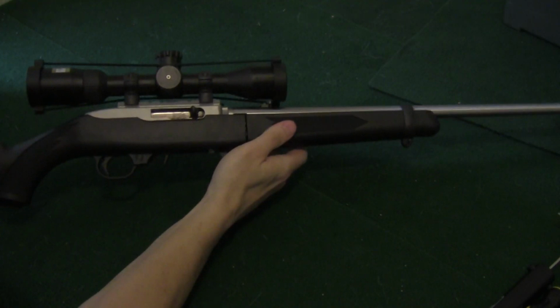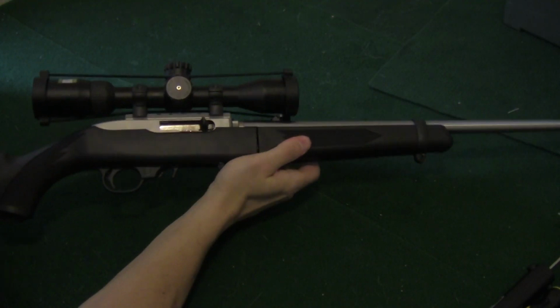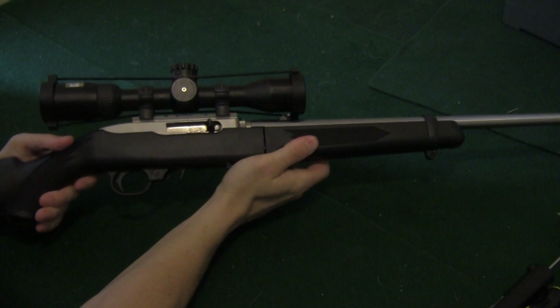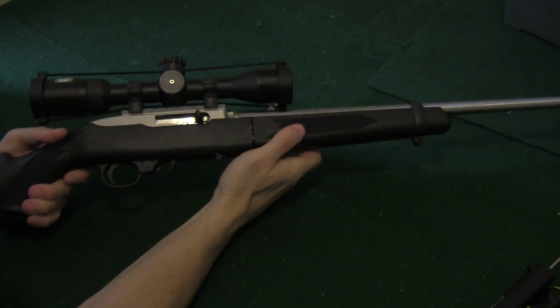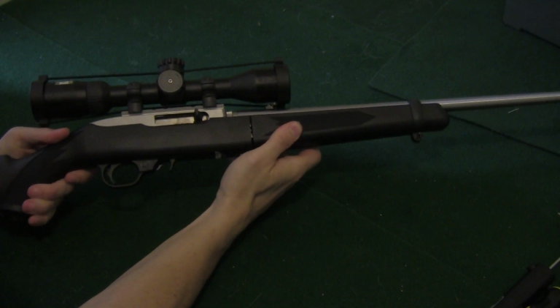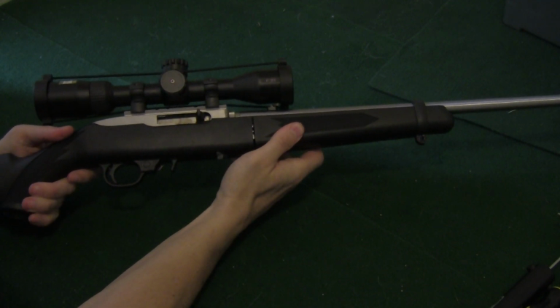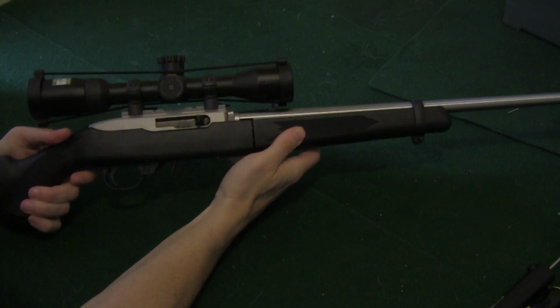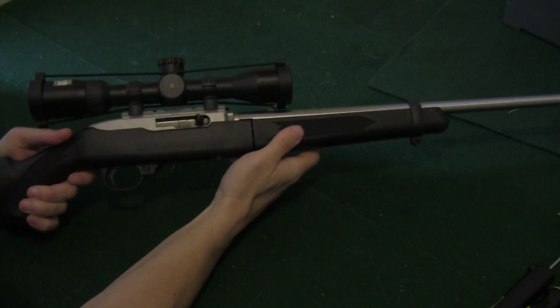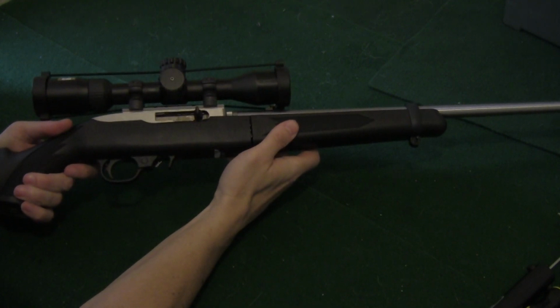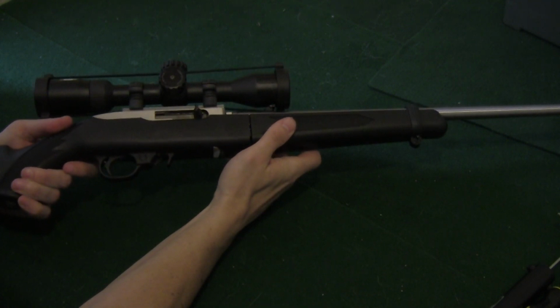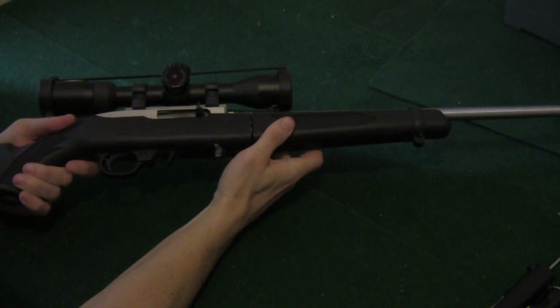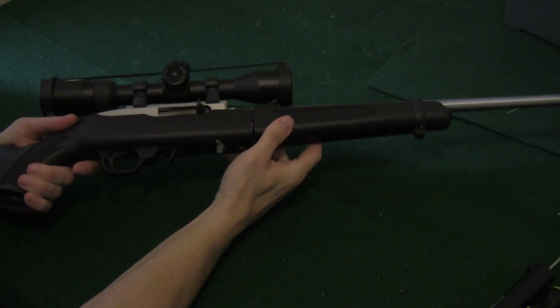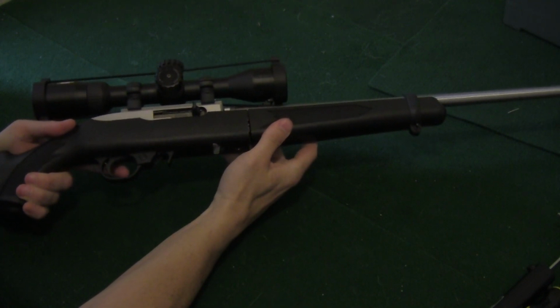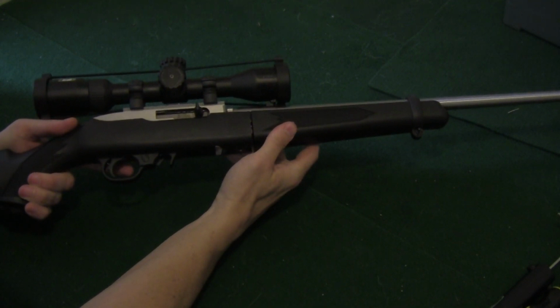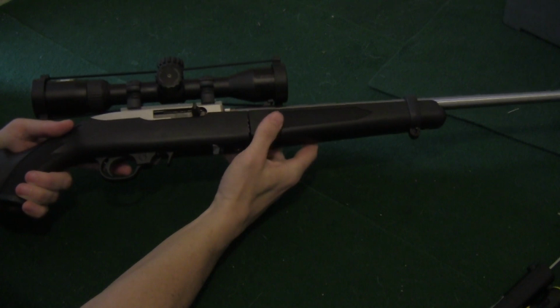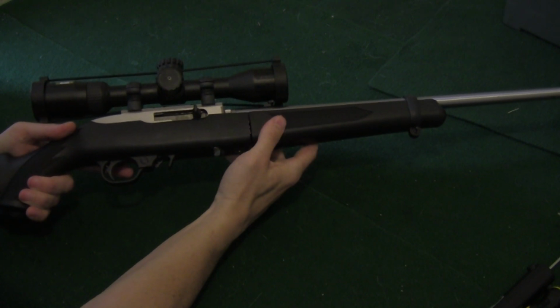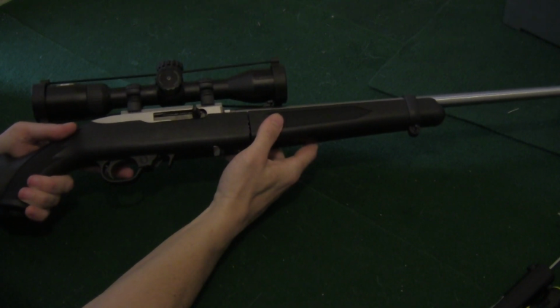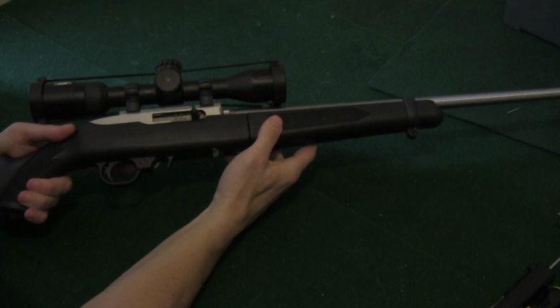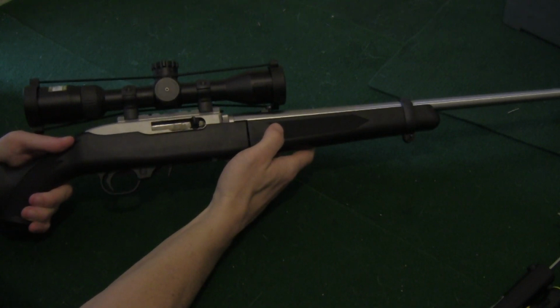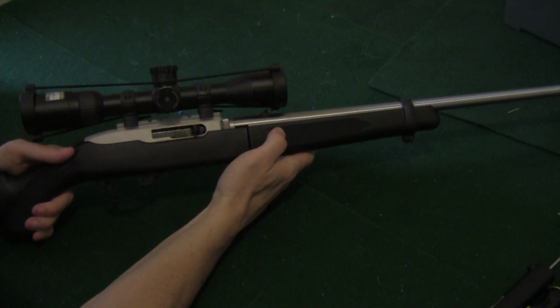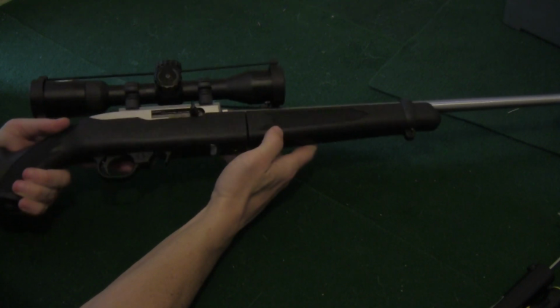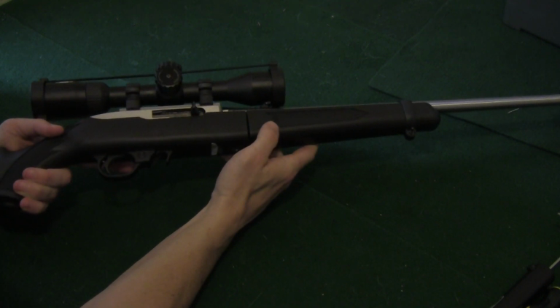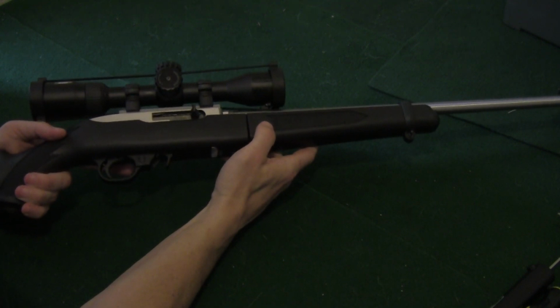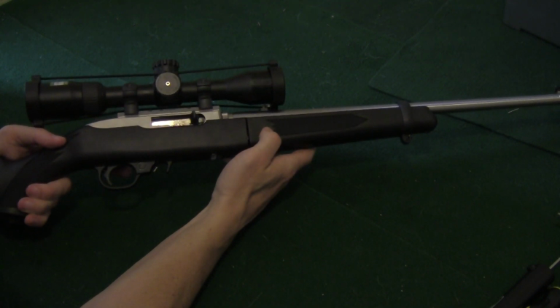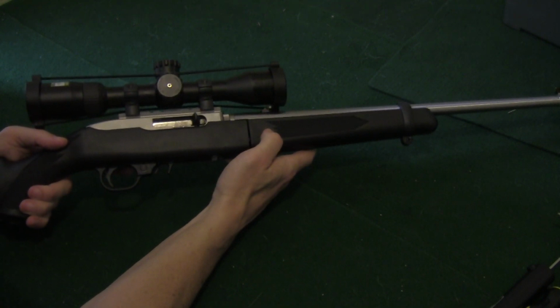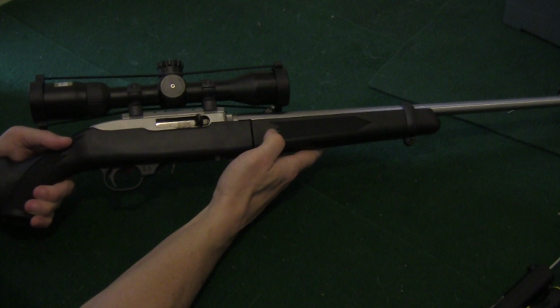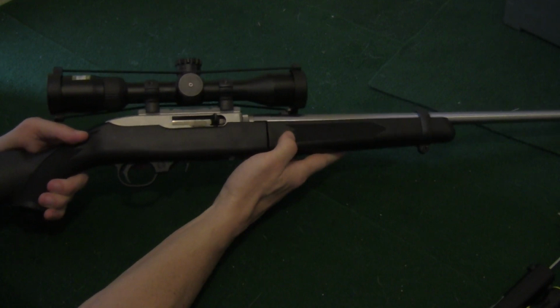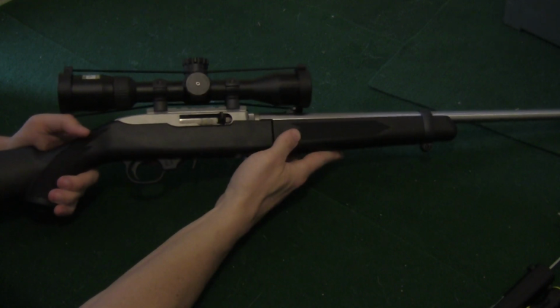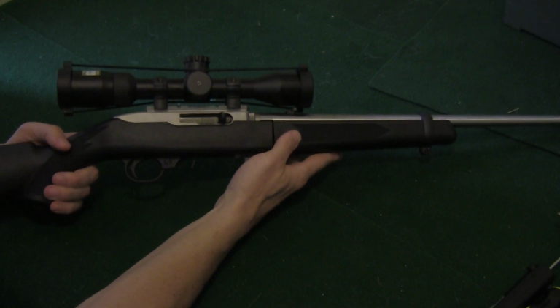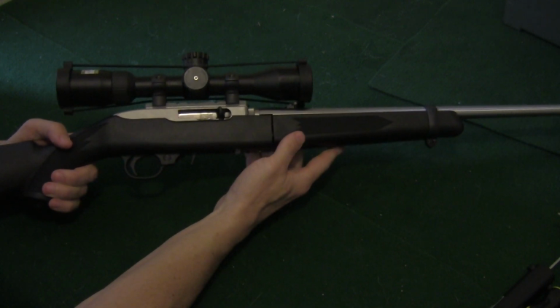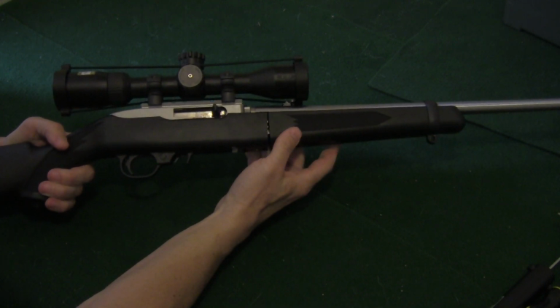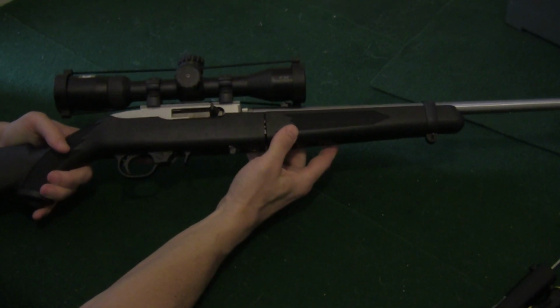This is a Ruger 10/22 takedown rifle. It's fast becoming one of my favorite guns to shoot because it's a lot of fun, it's very accurate, and you can pretty much shoot it all day without breaking the bank. And that's becoming more and more important these days, isn't it?